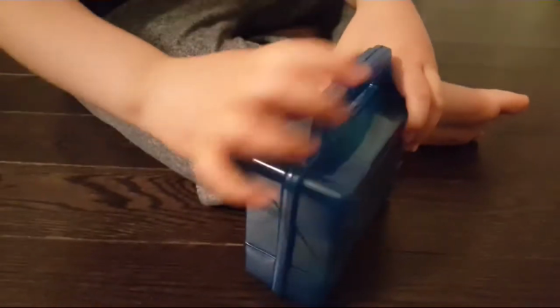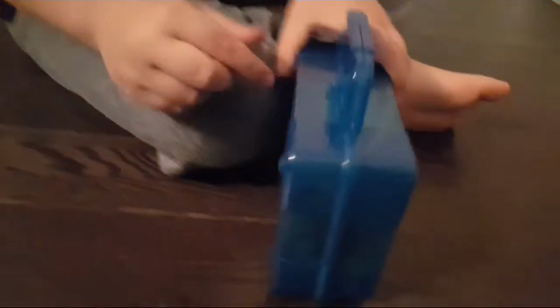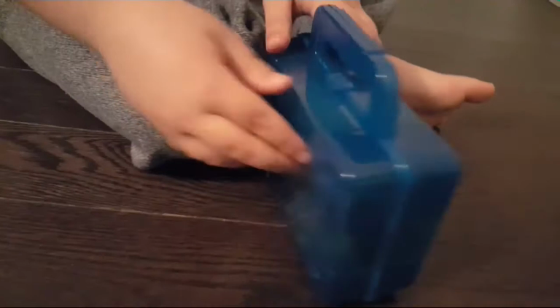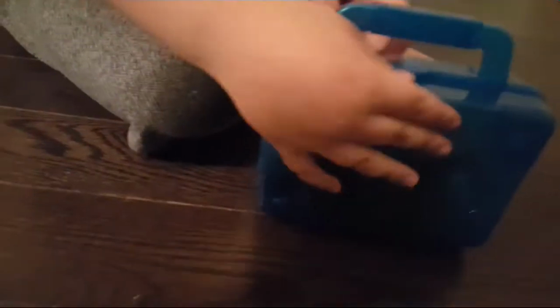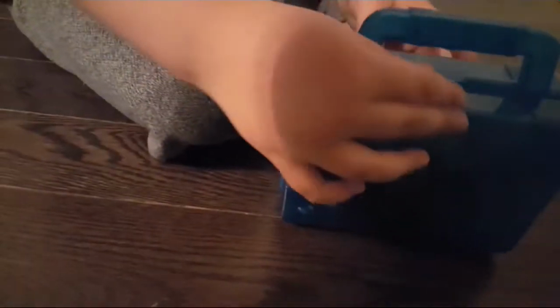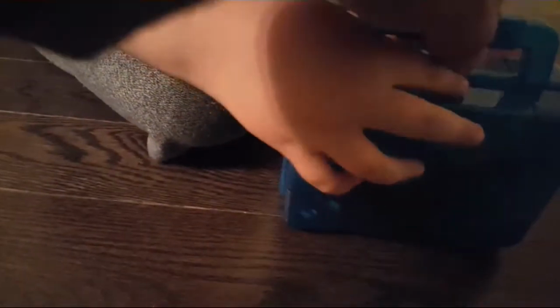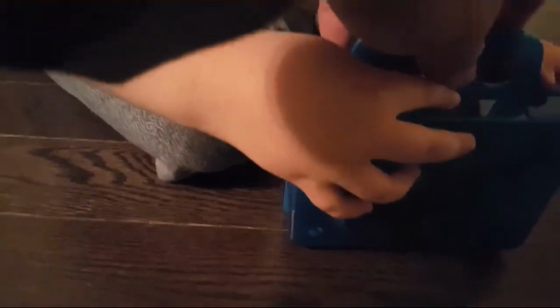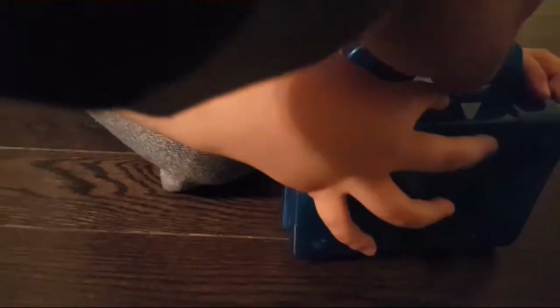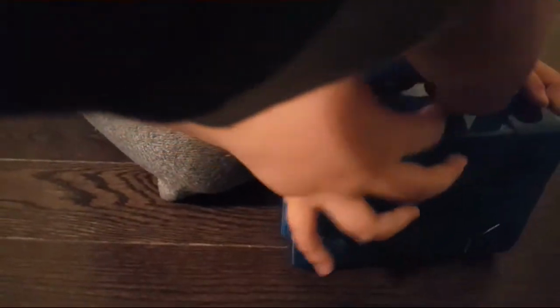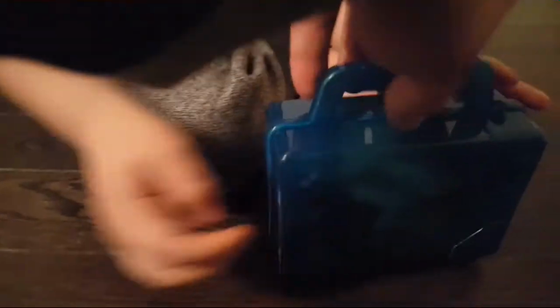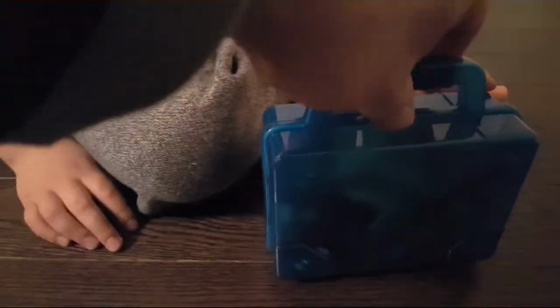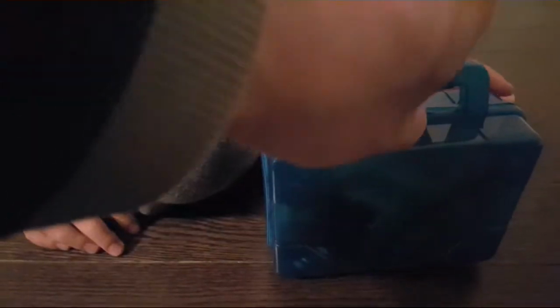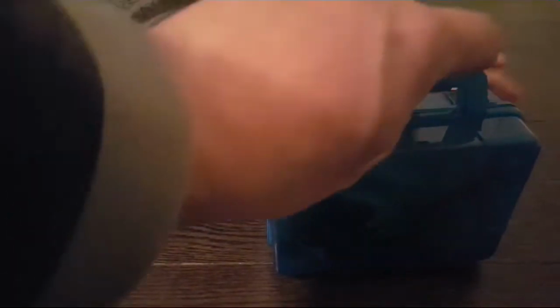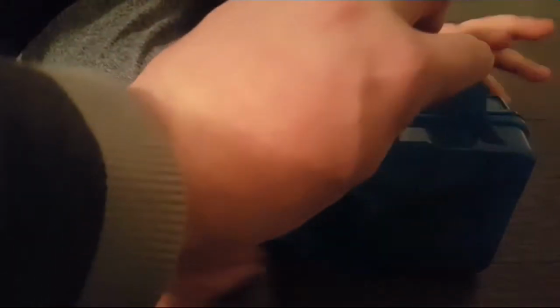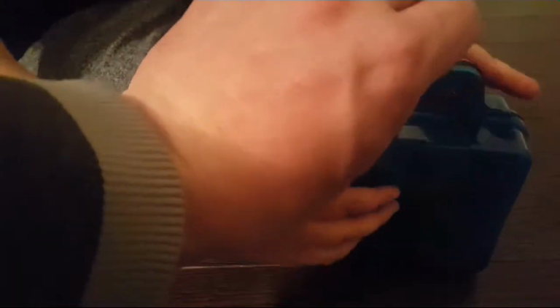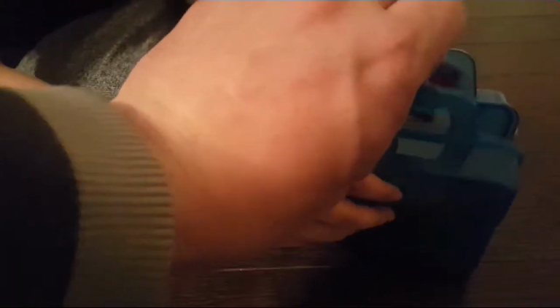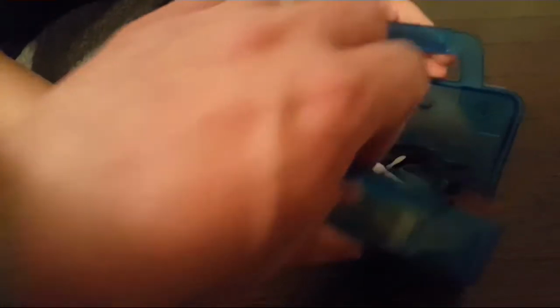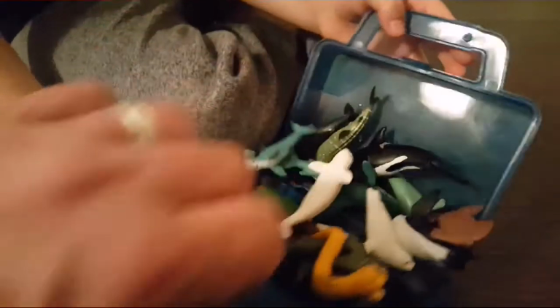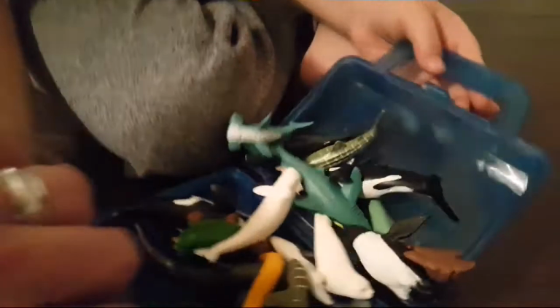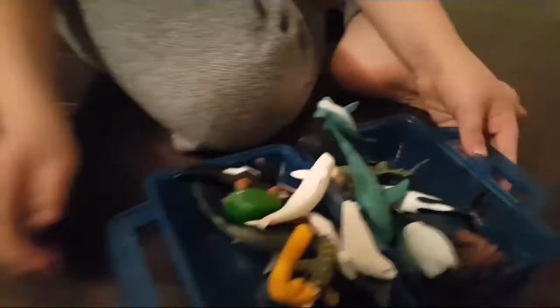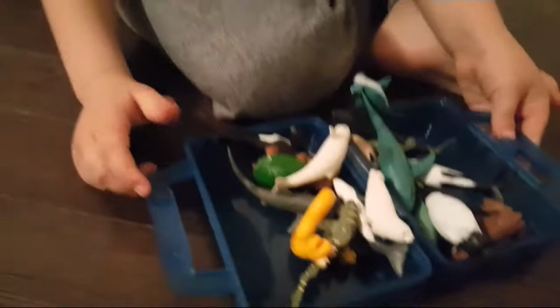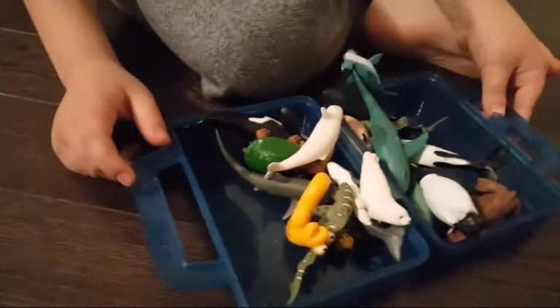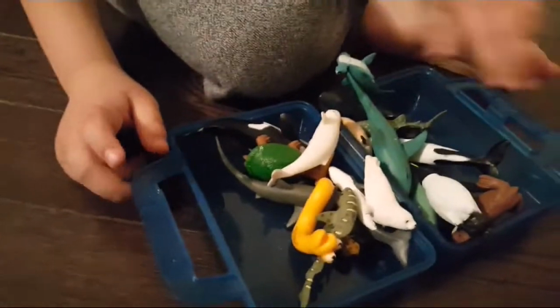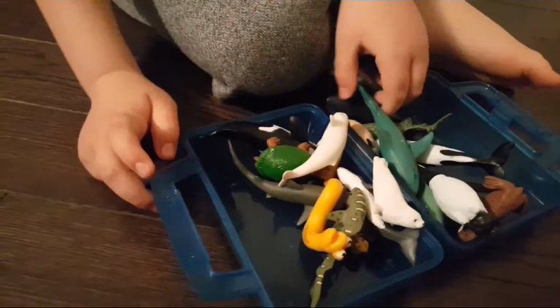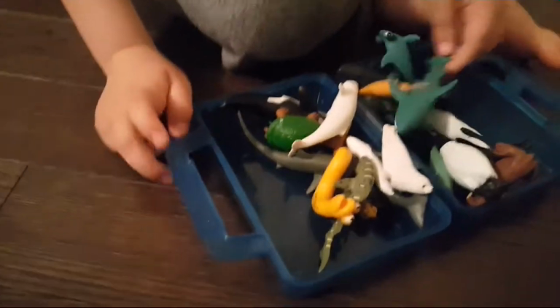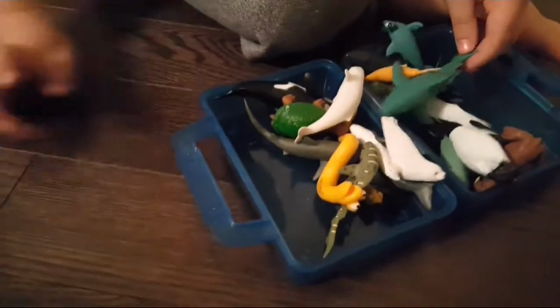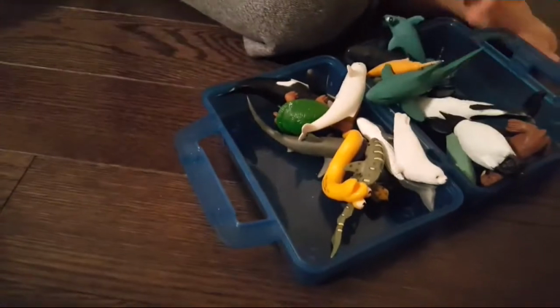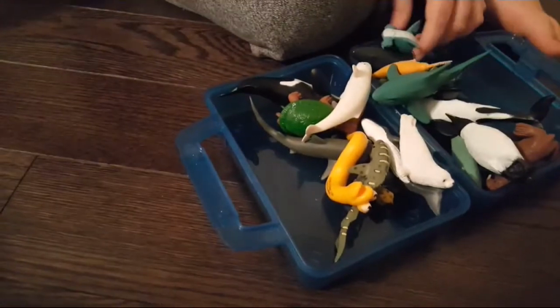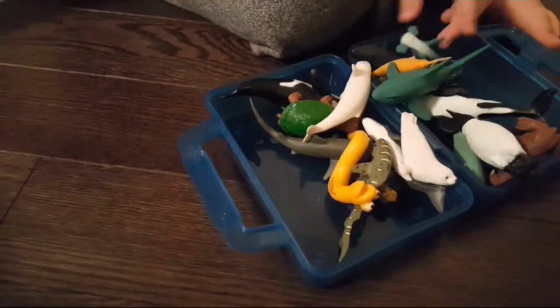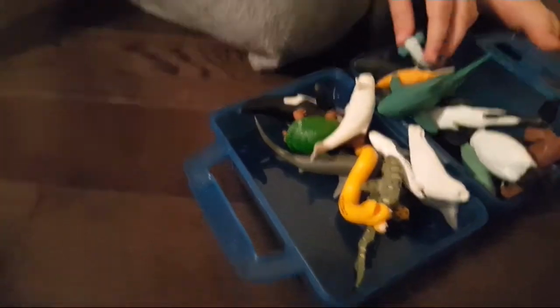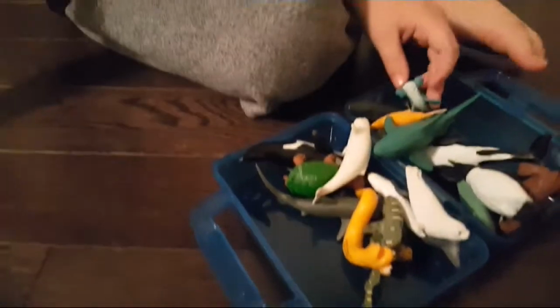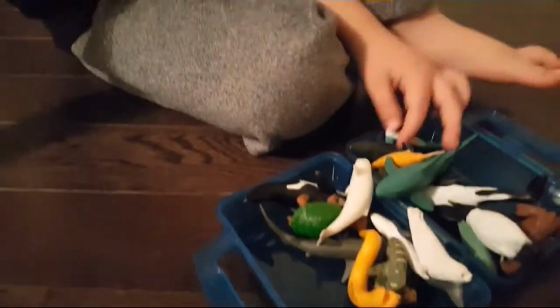We'll open the case by this, and you can open it and you see a bunch of sea animals. So I'm going to tell you about these.